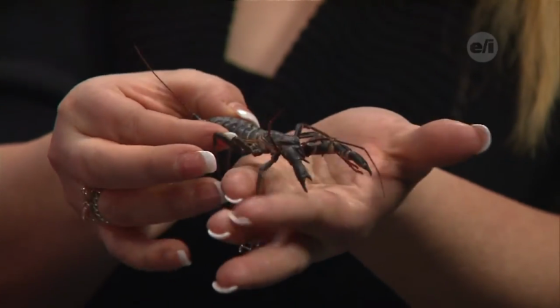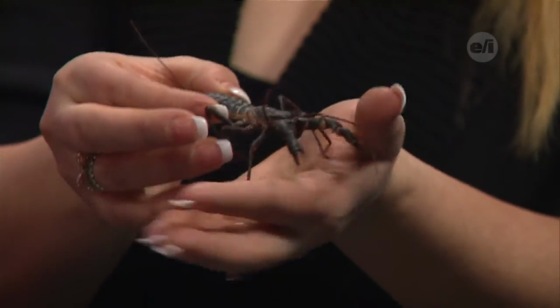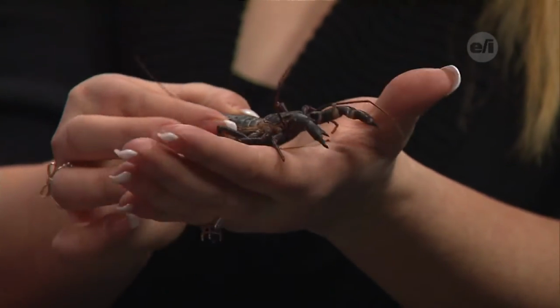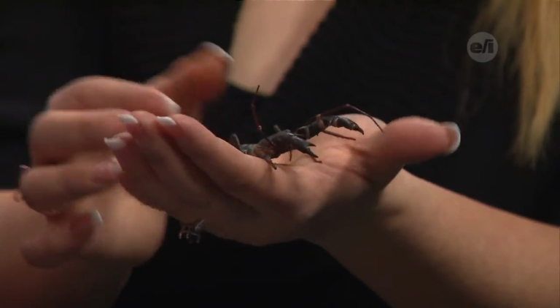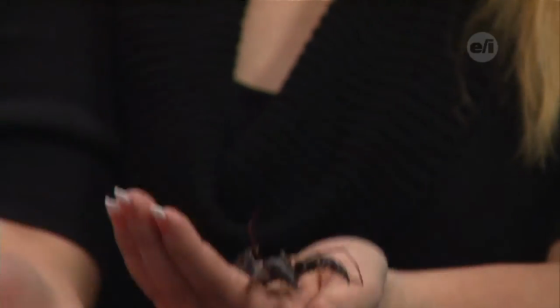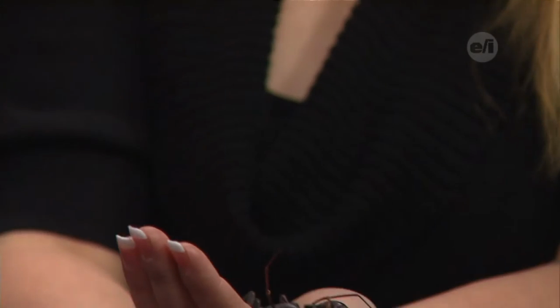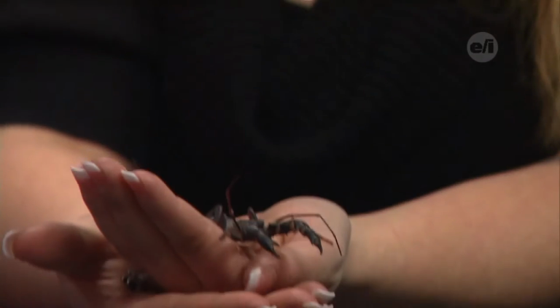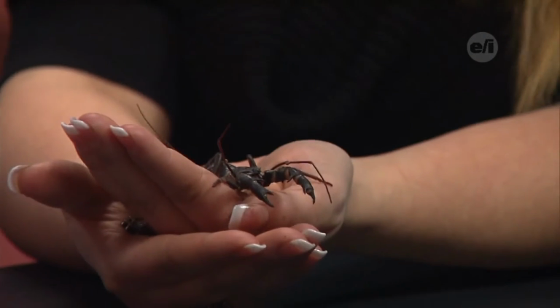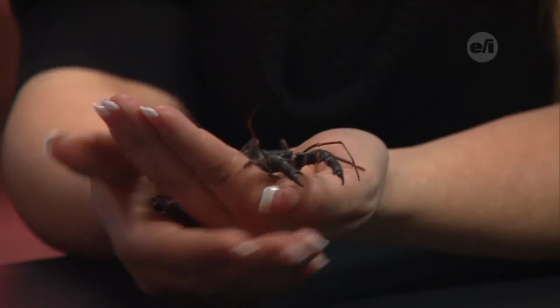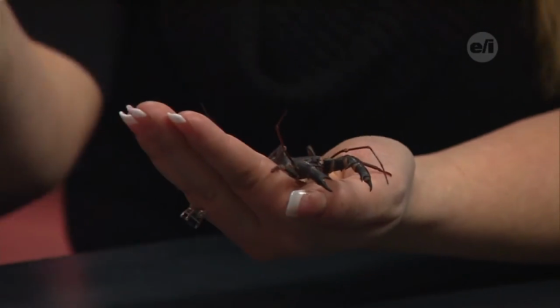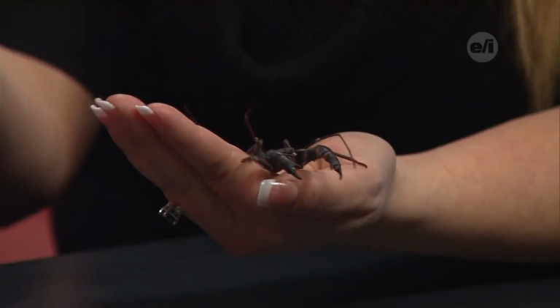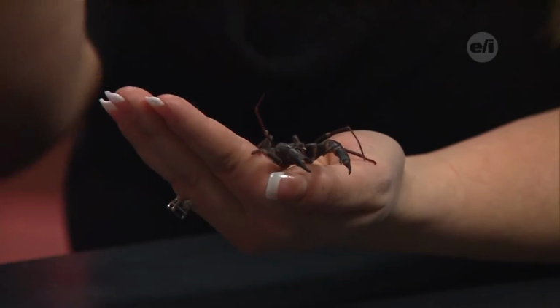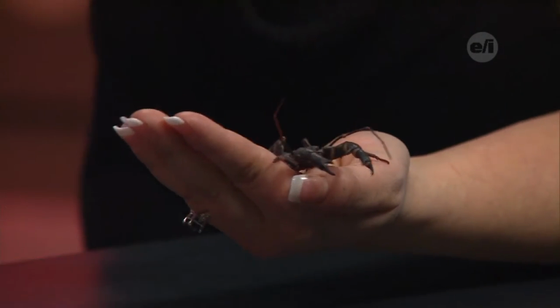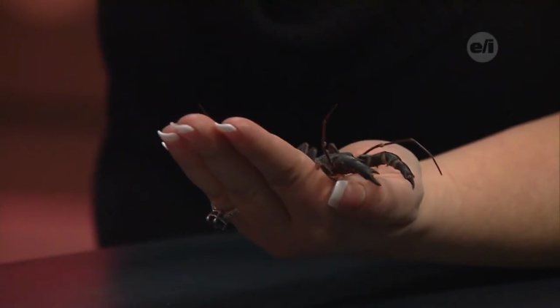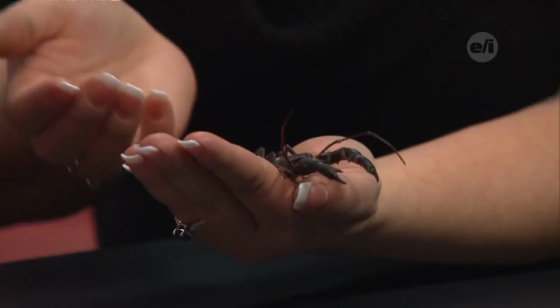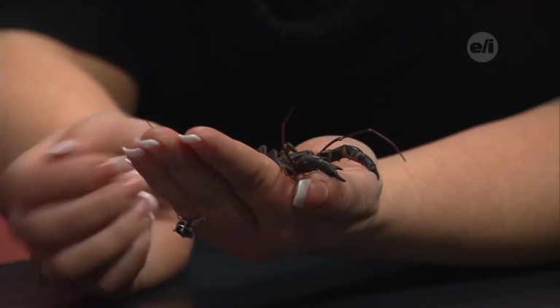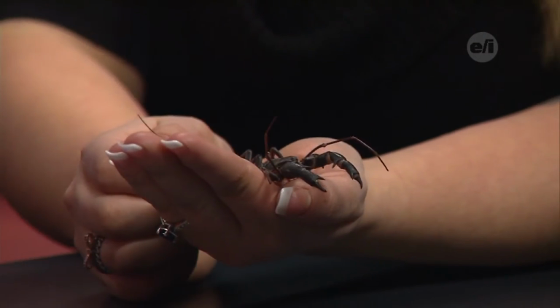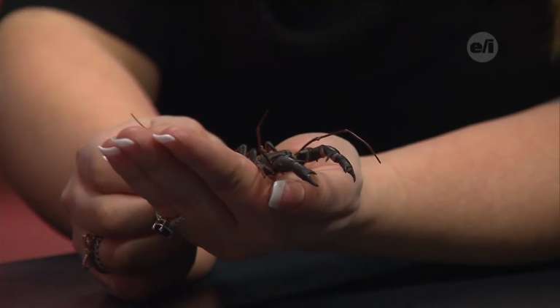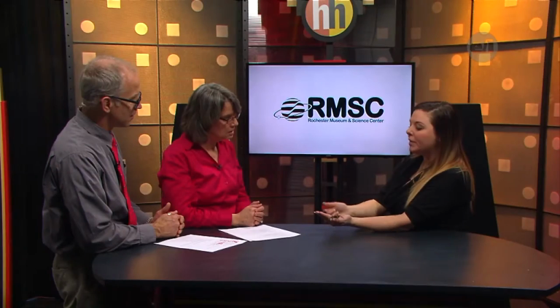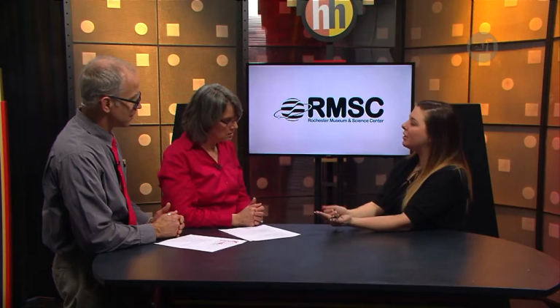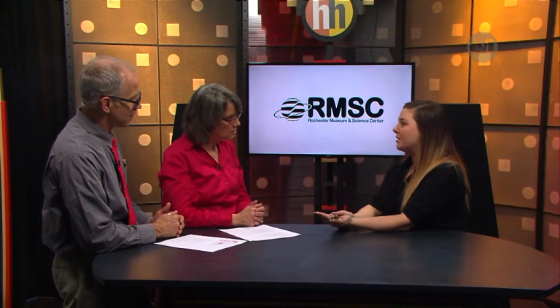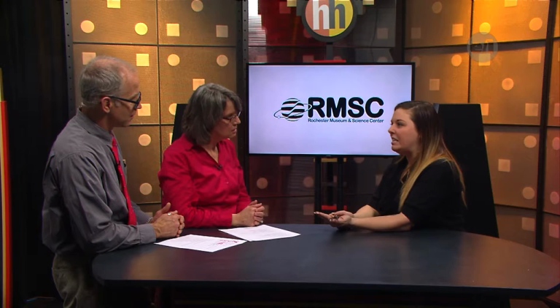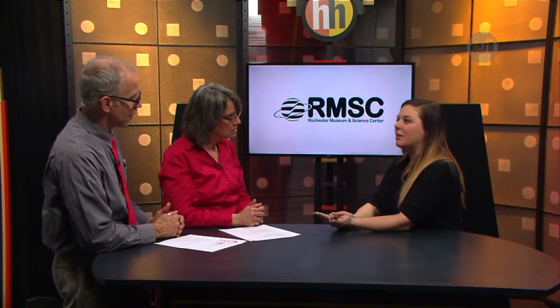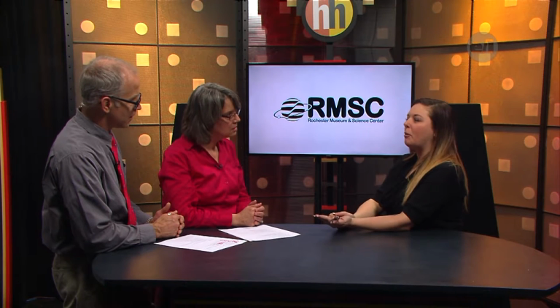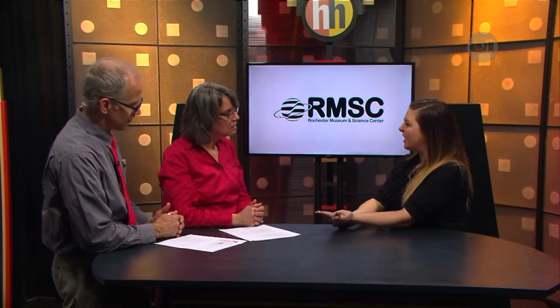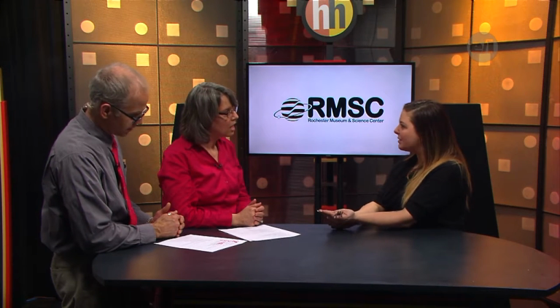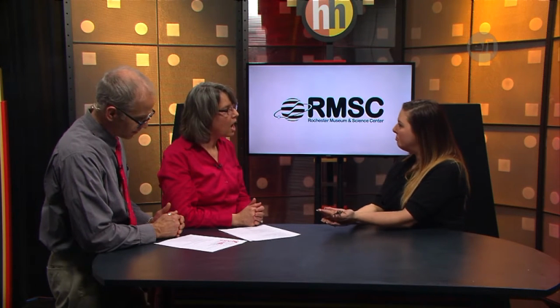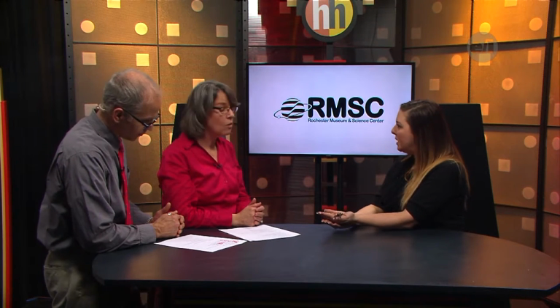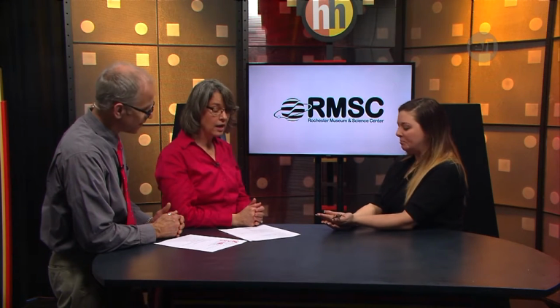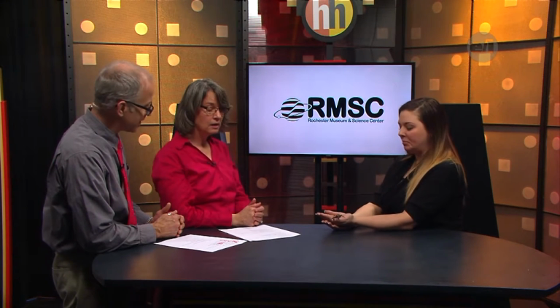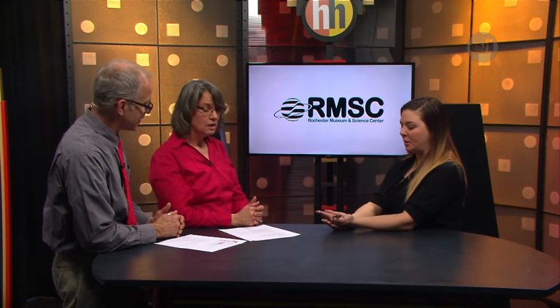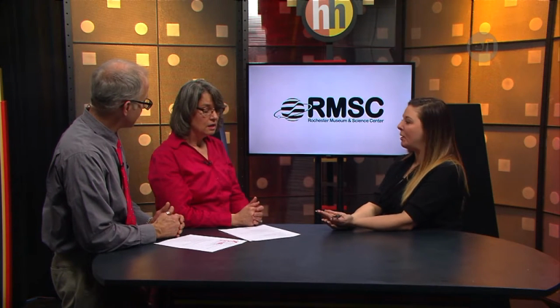His pinchers there — people think they're used to pinch or to hurt, and that's why they get nervous when you pick him up. But they really use them to eat, almost like hands, to put the prey in their mouth.